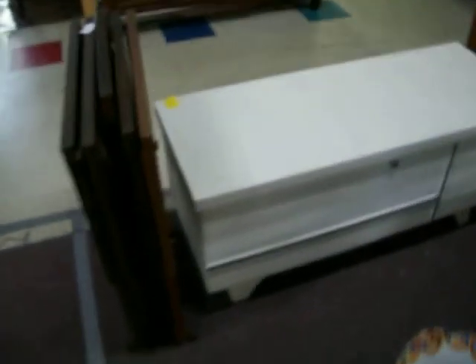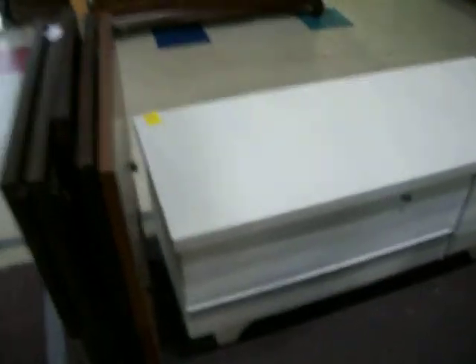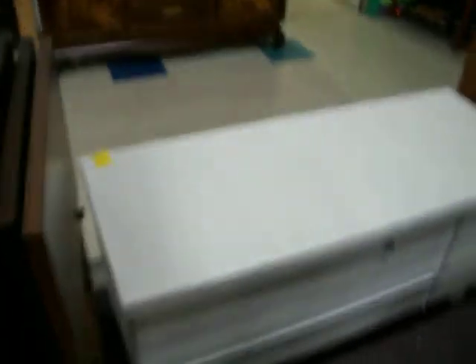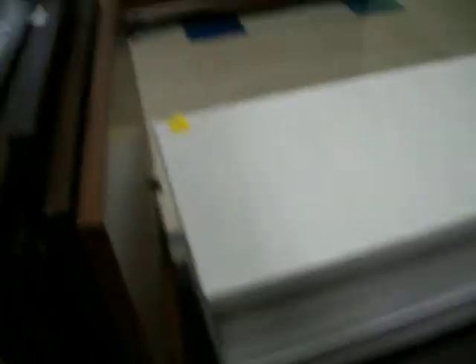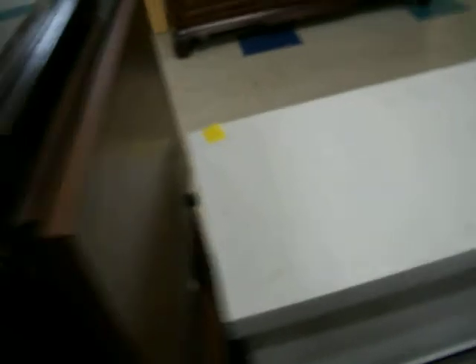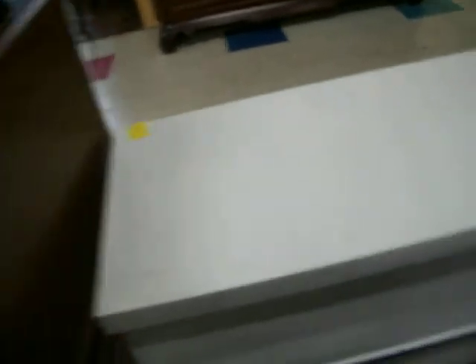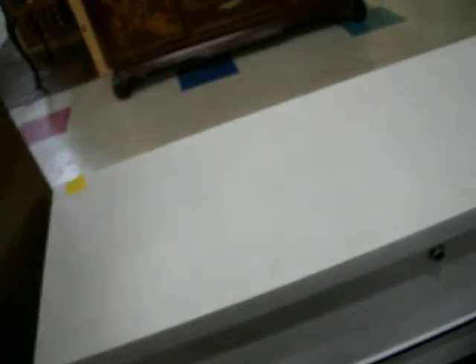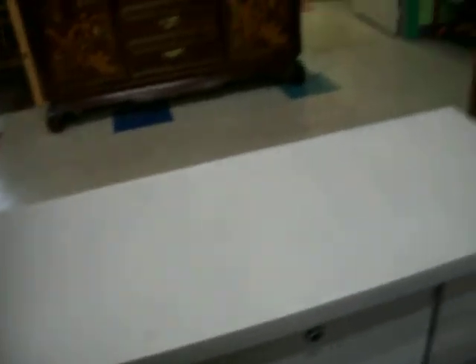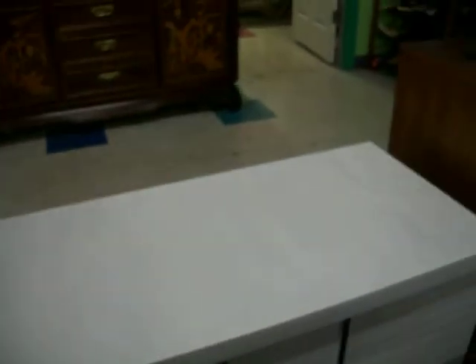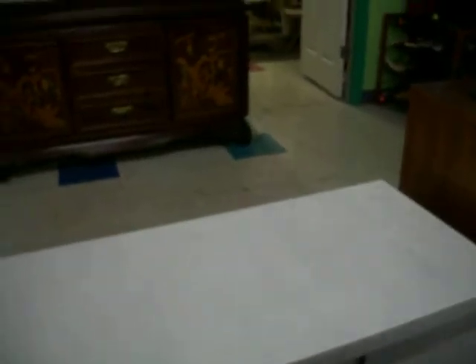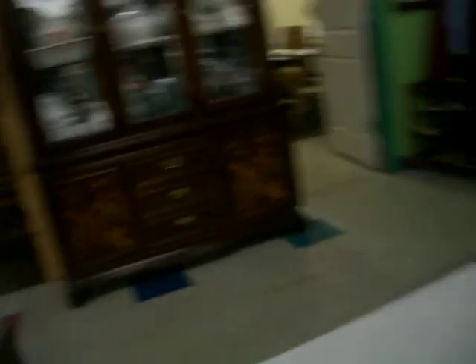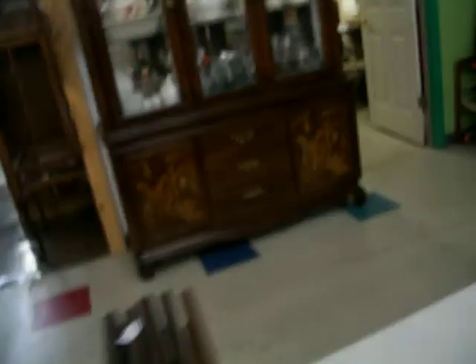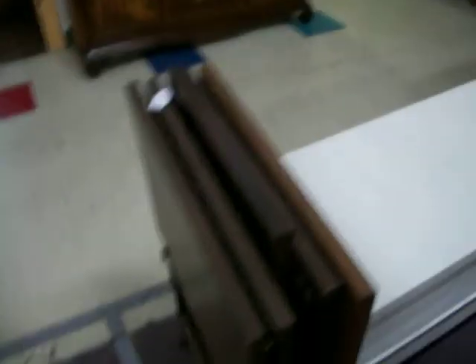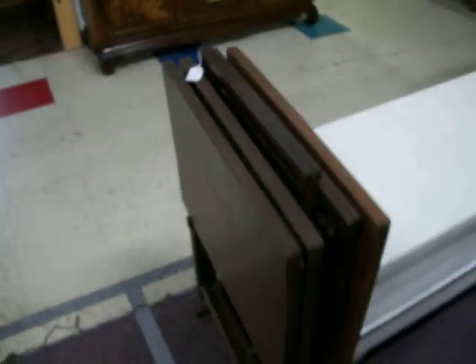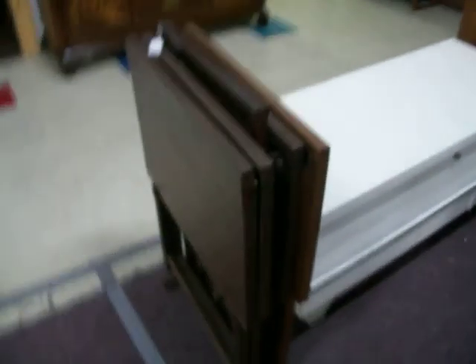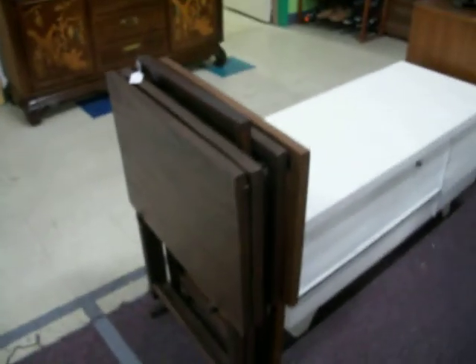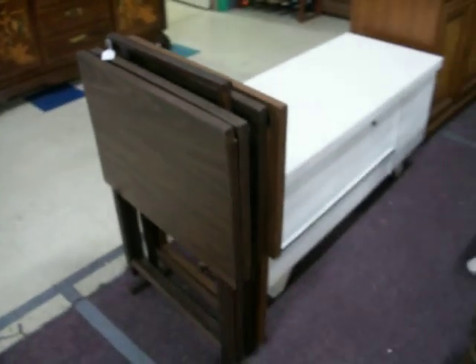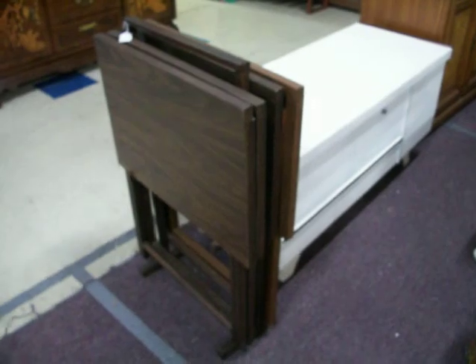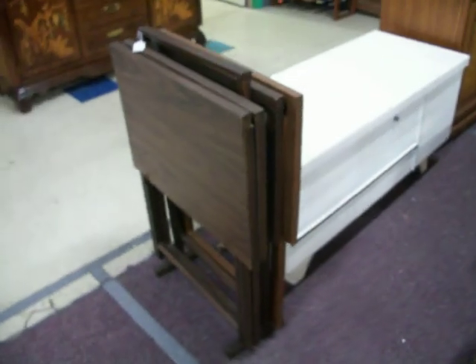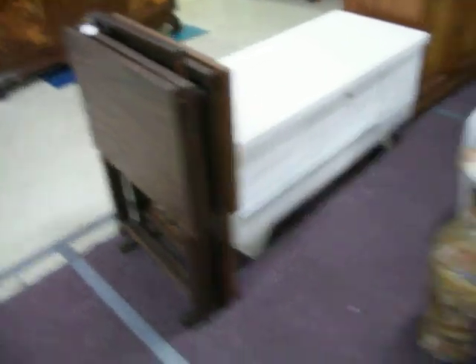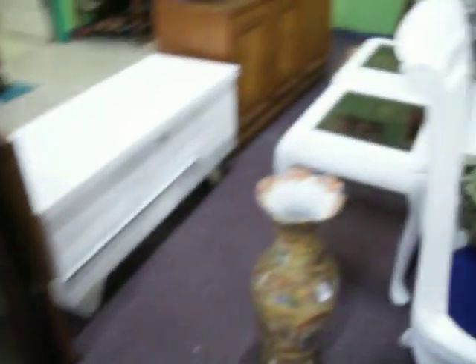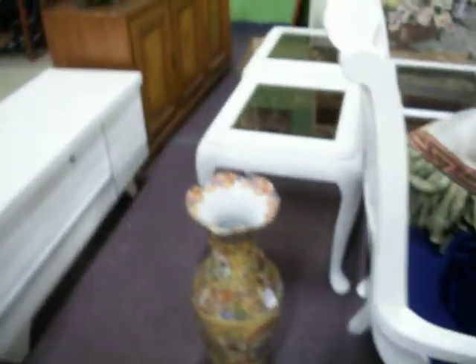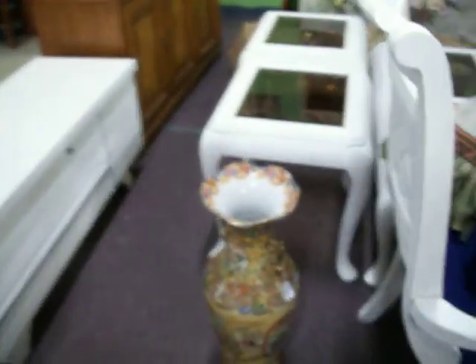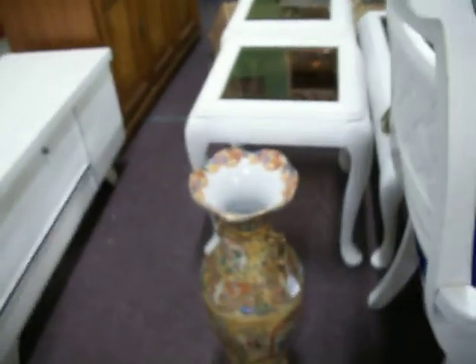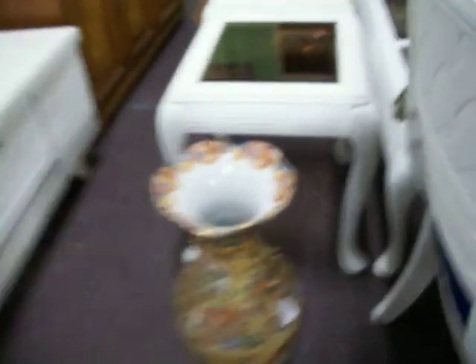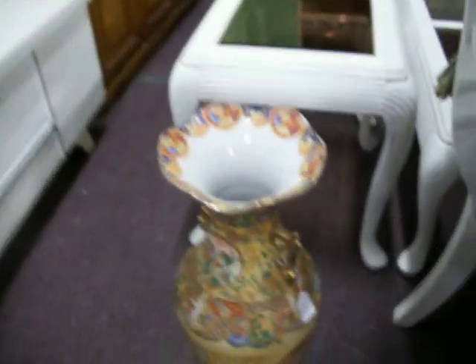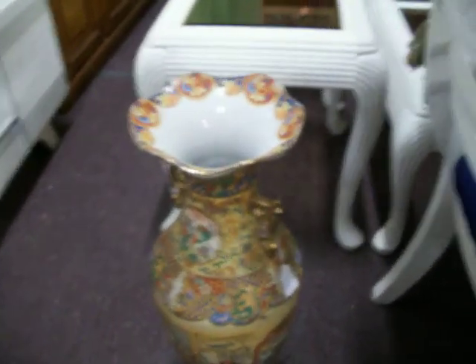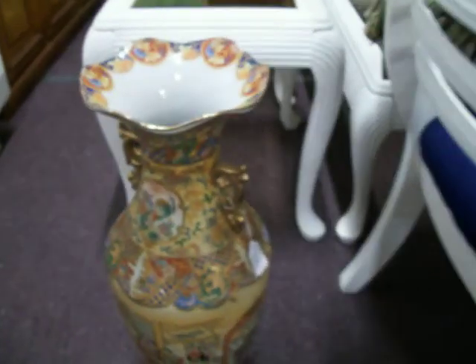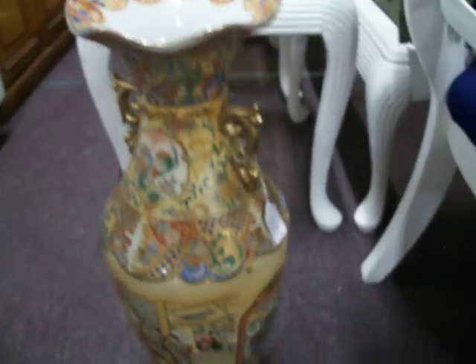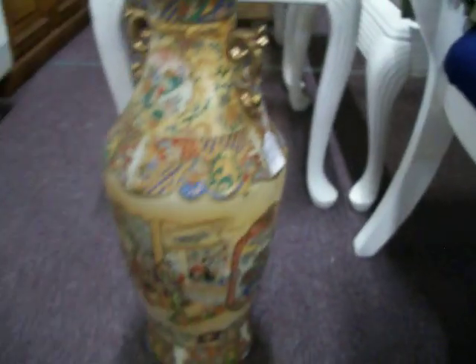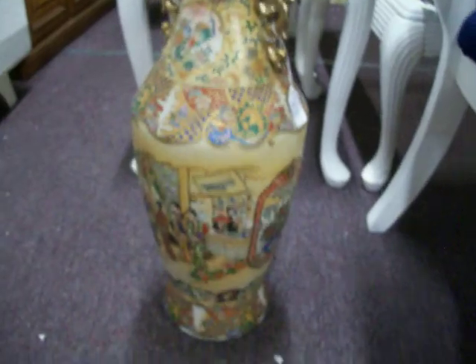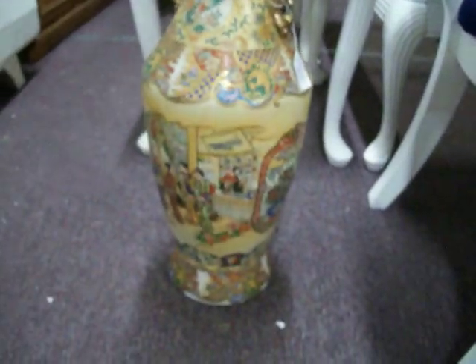There's a cedar chest right here for $125. Got a little set of TV trays. And then we've got this vase — it's a really pretty vase right here for $25.